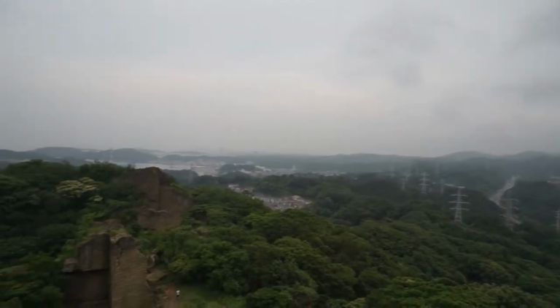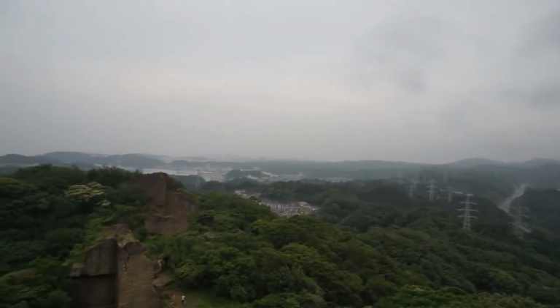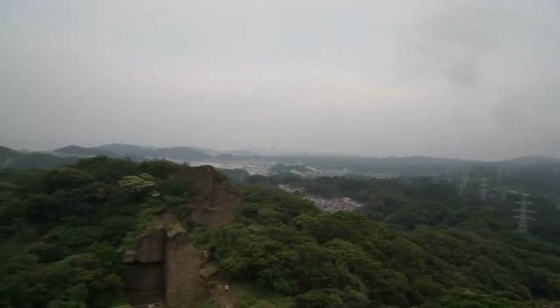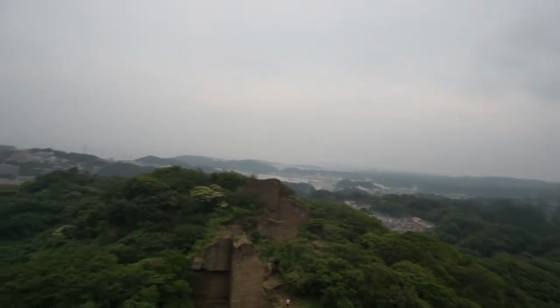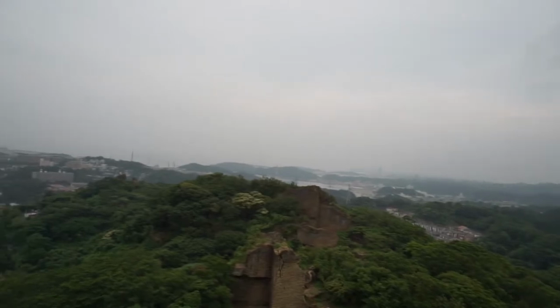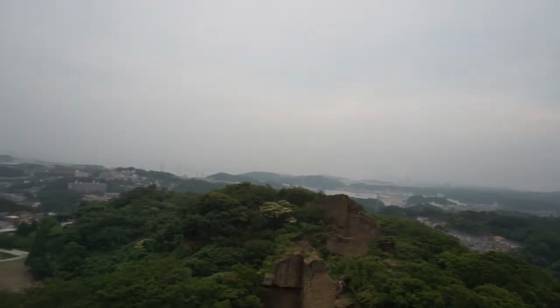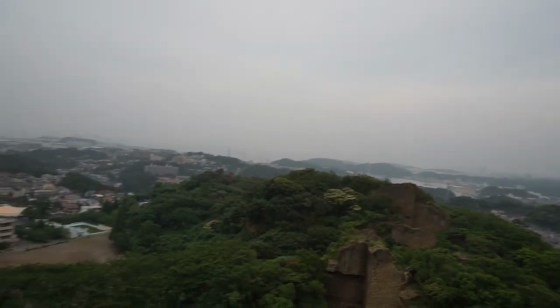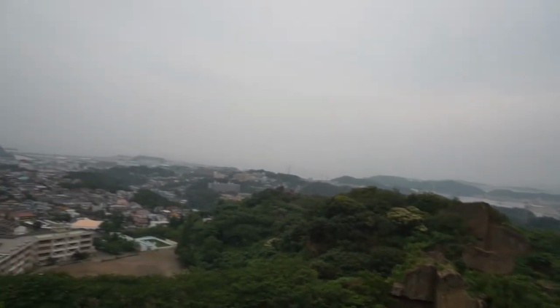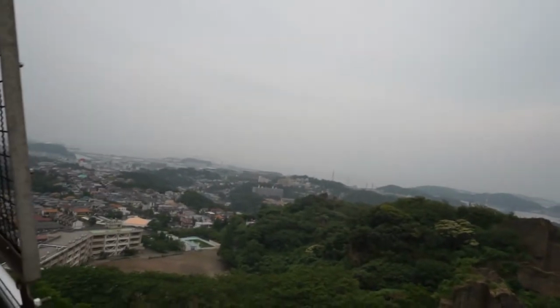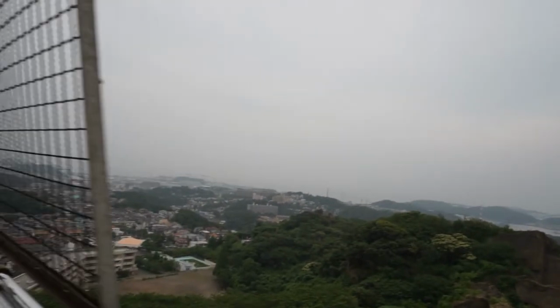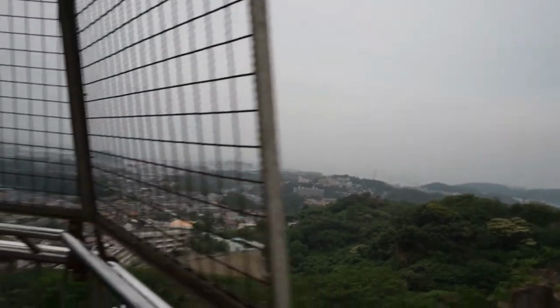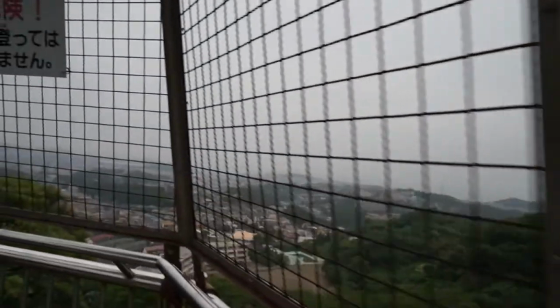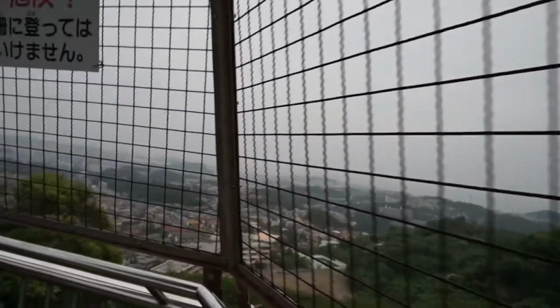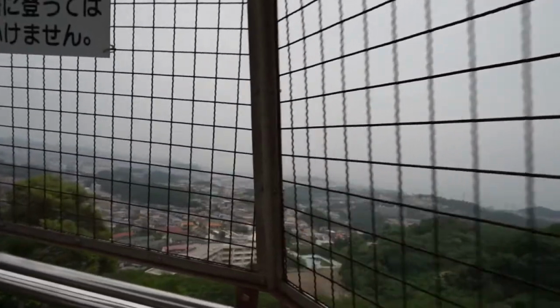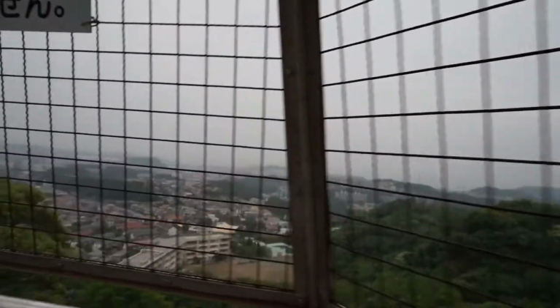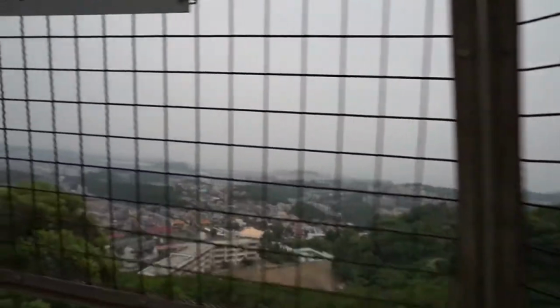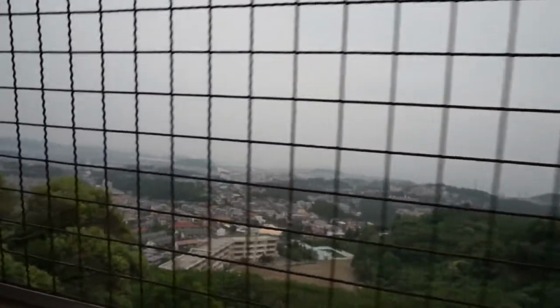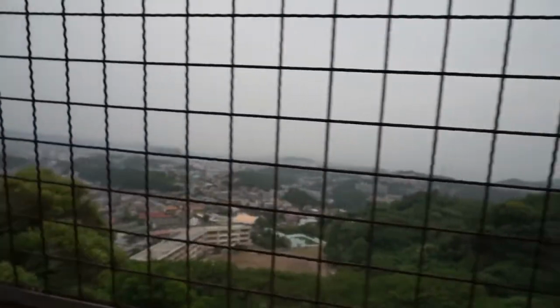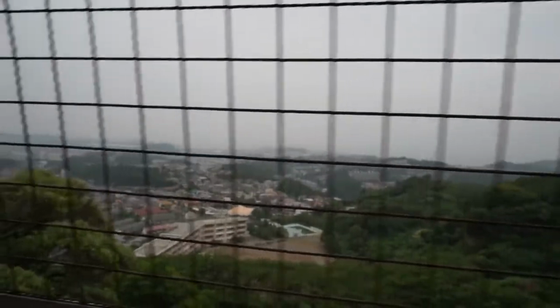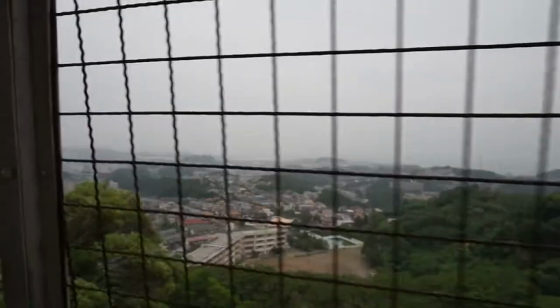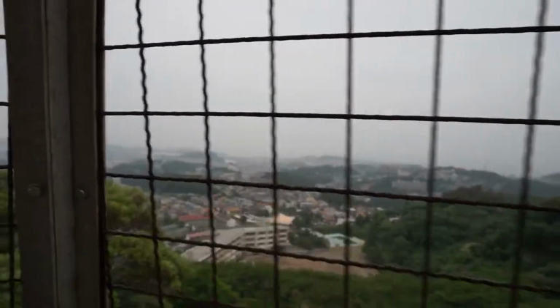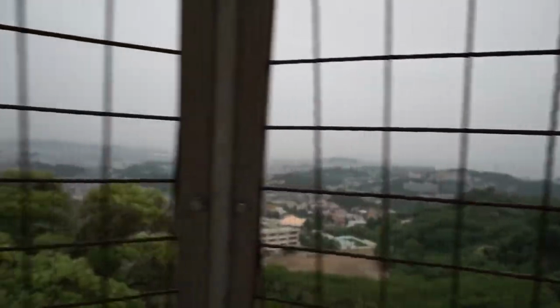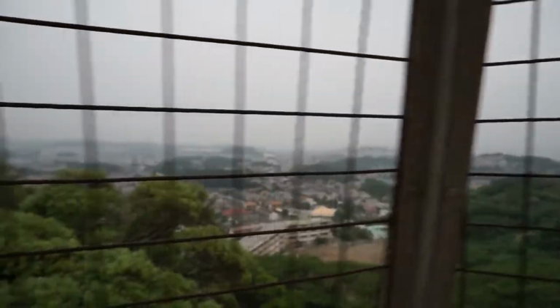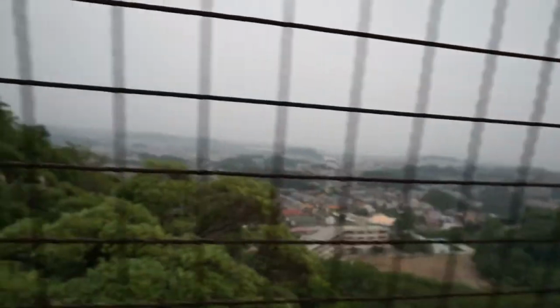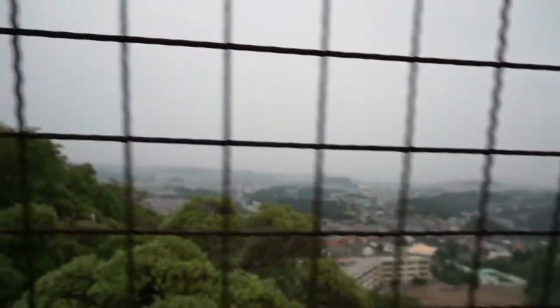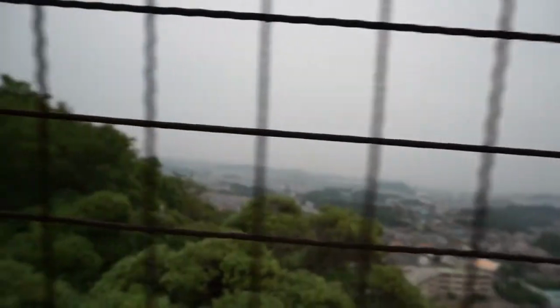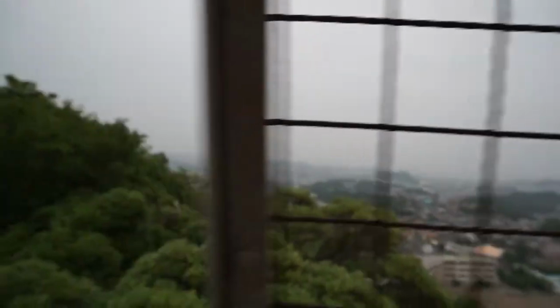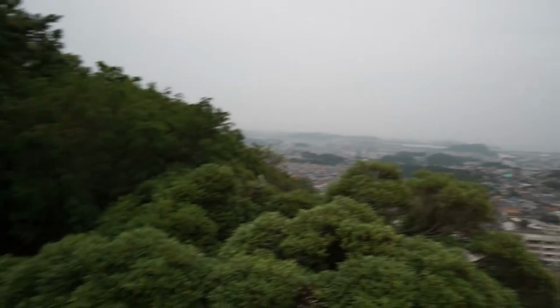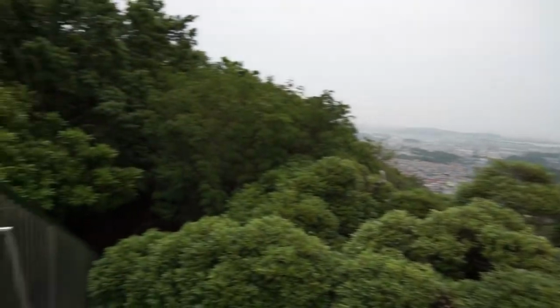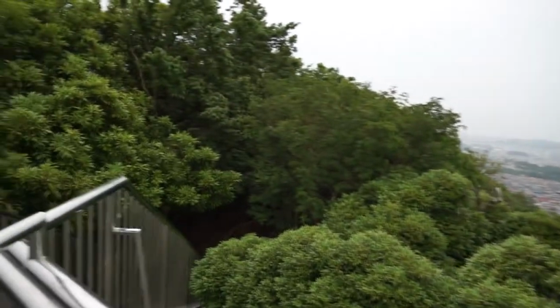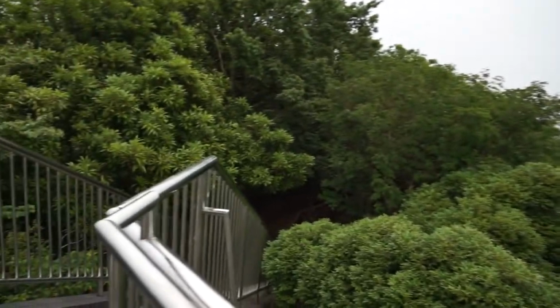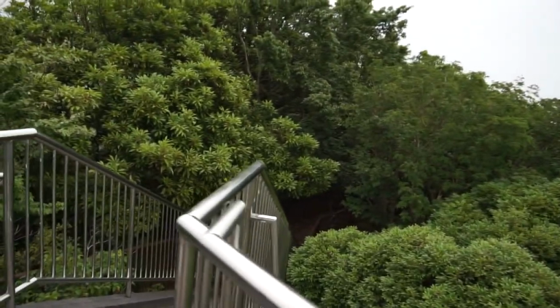It's been pretty cool. You got this little net here, so I apologize for that, but you guys can still see the city down there. It's pretty cool. And that's the little path that we came up.